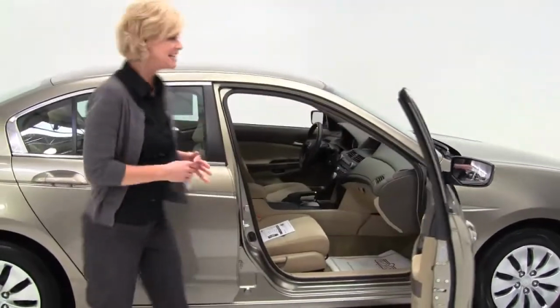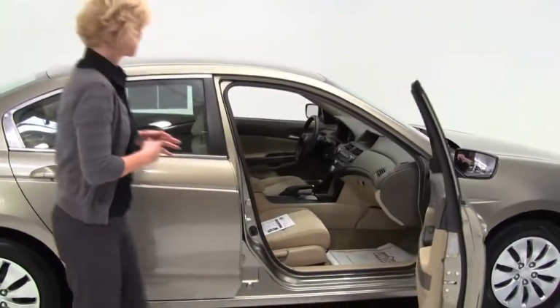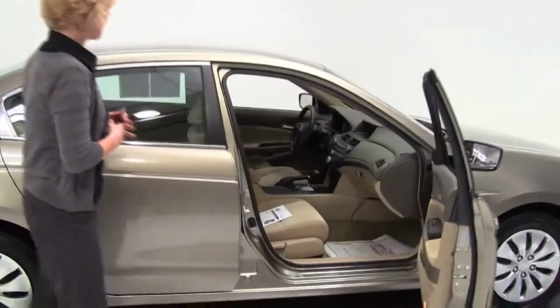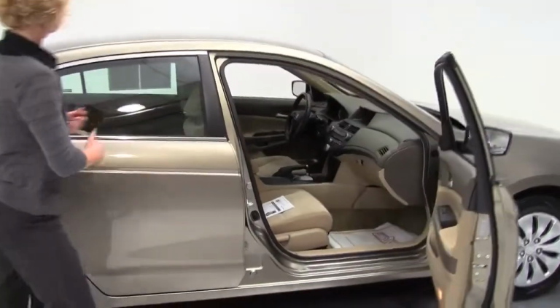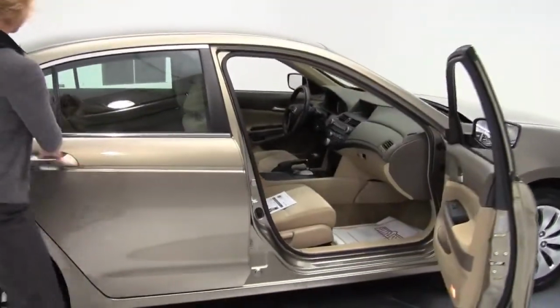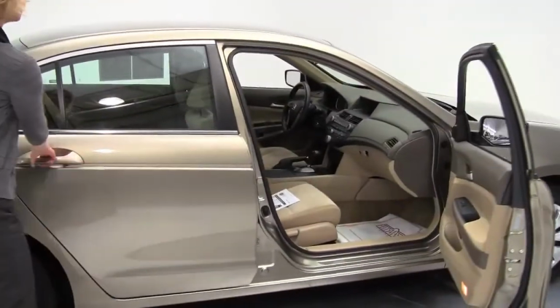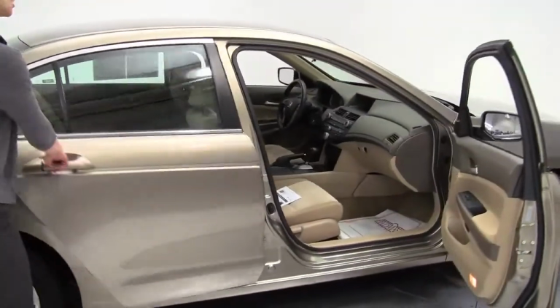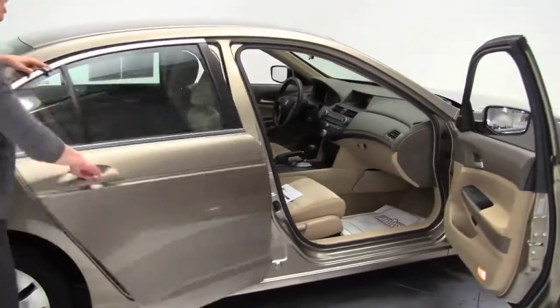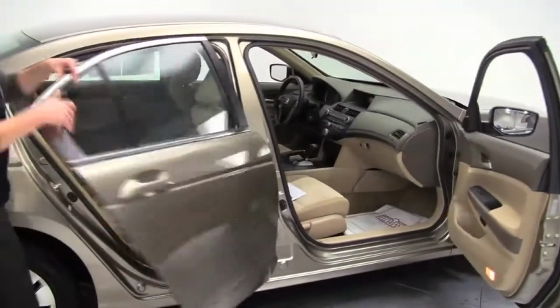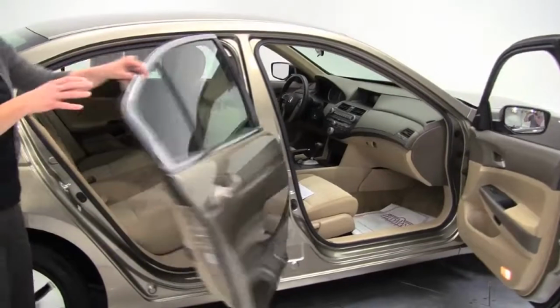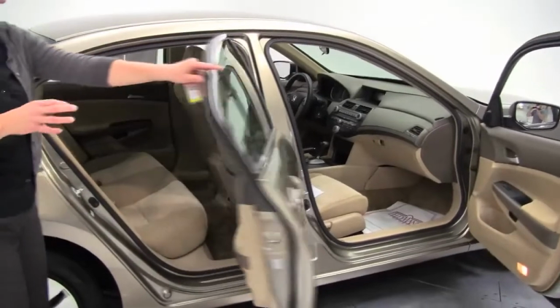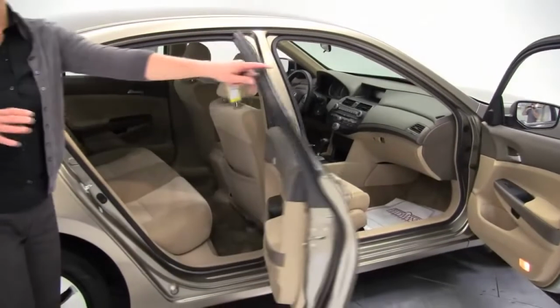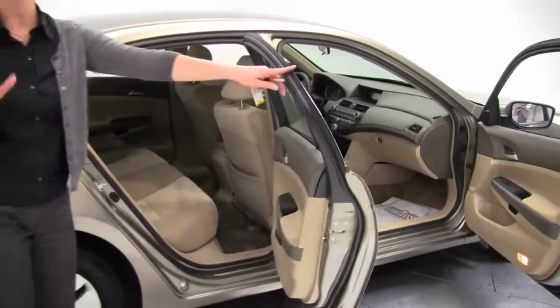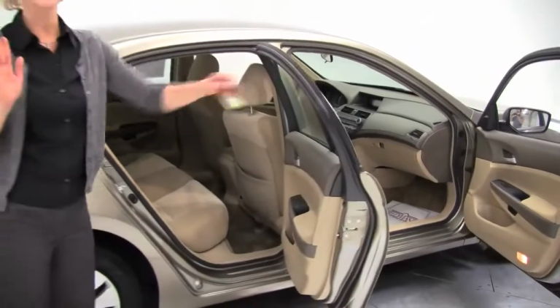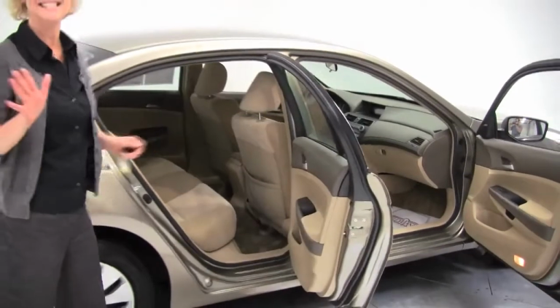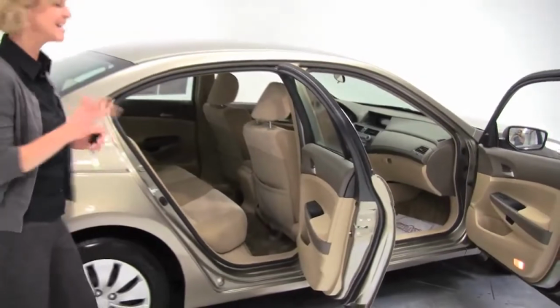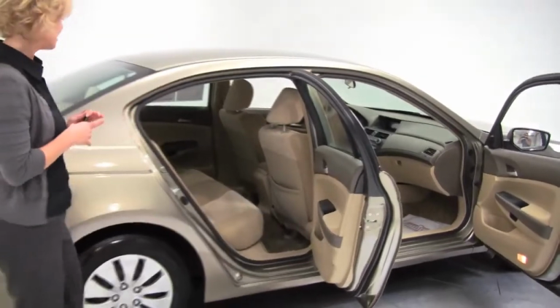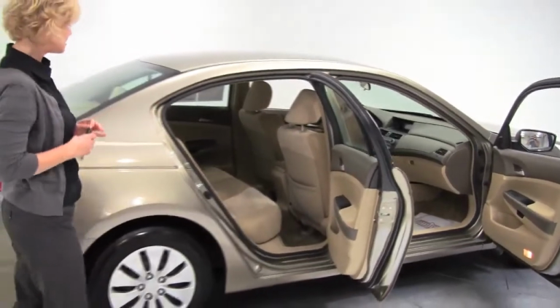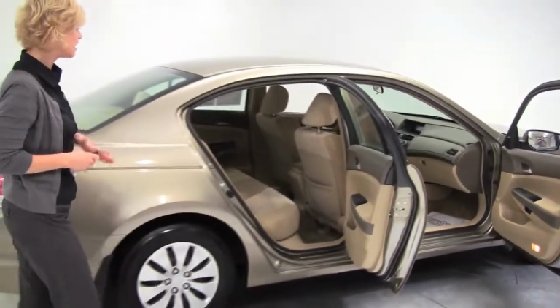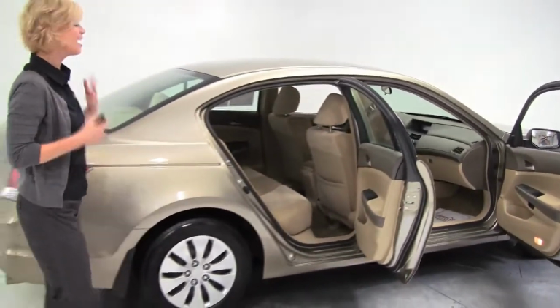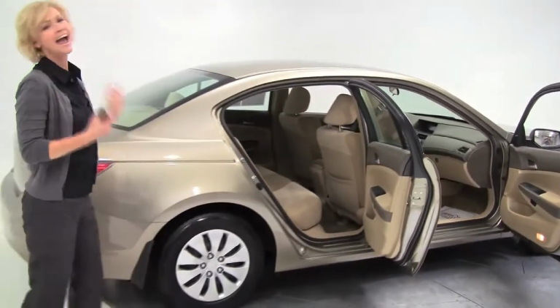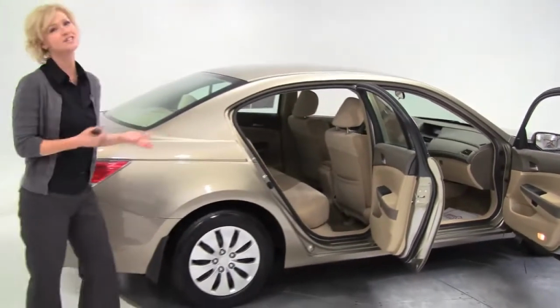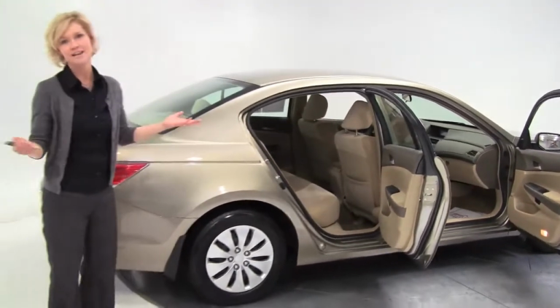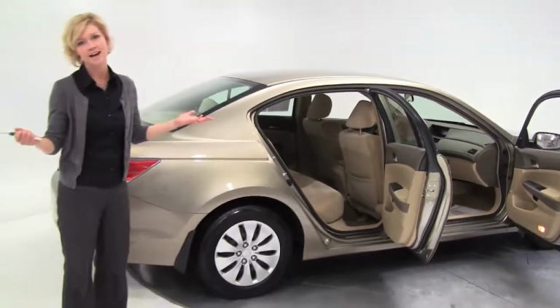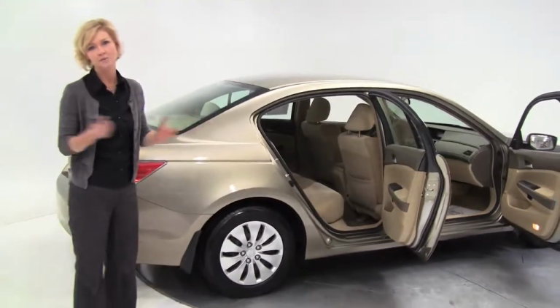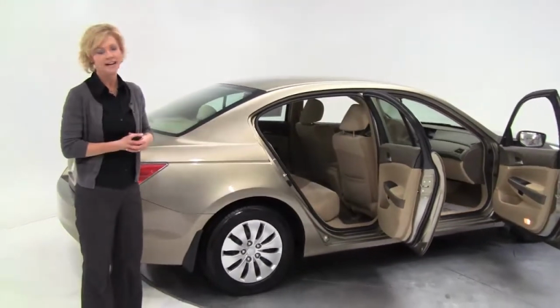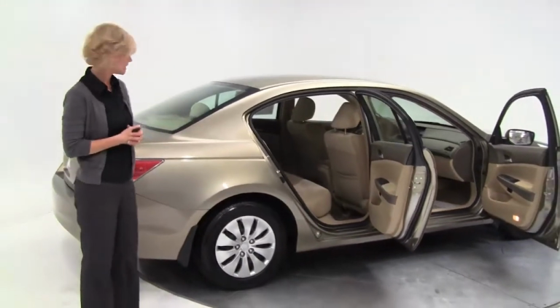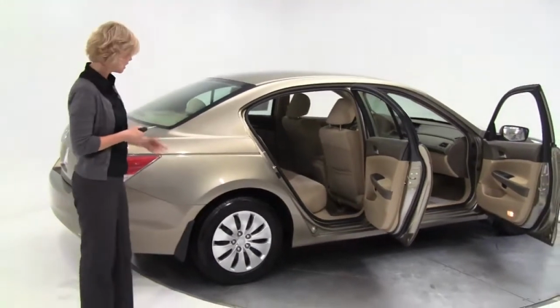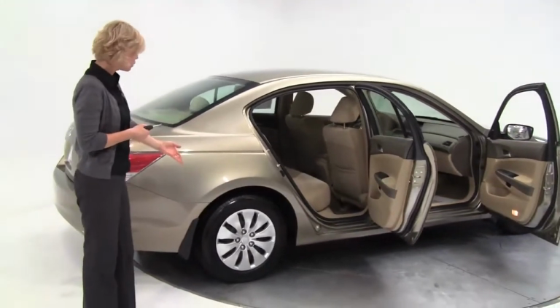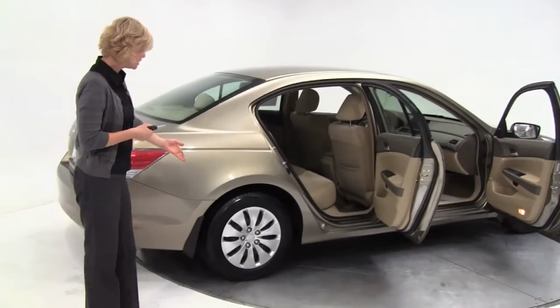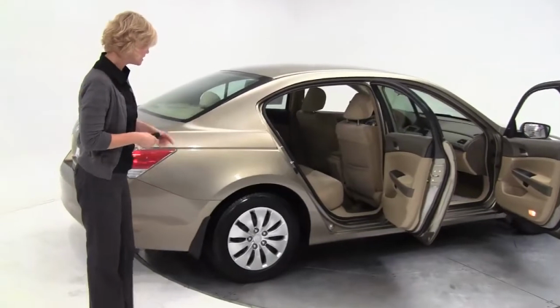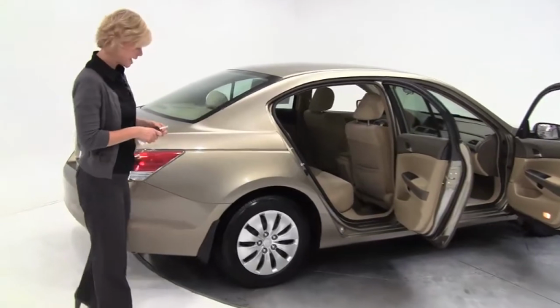This is gold with a blonde cloth interior — absolutely stunning. Love this color. I just love the Honda. What can I say? Great looking tires.